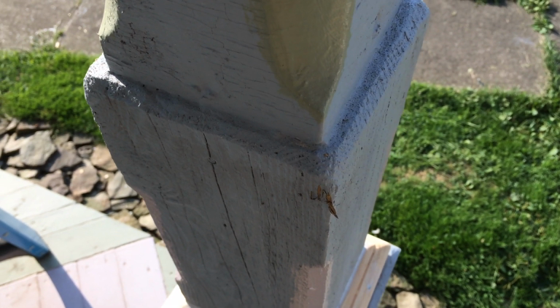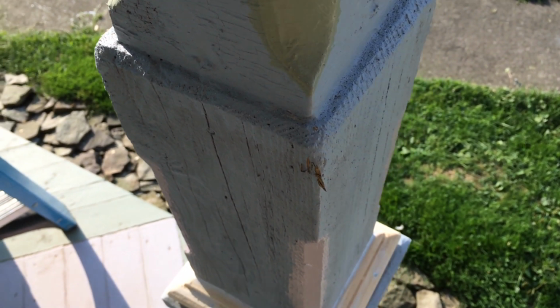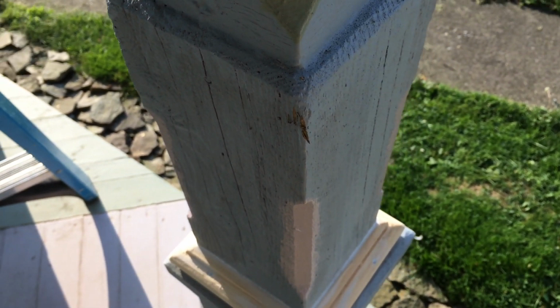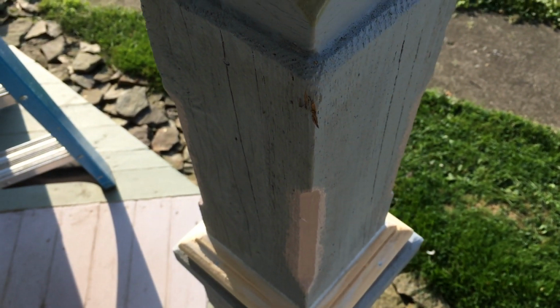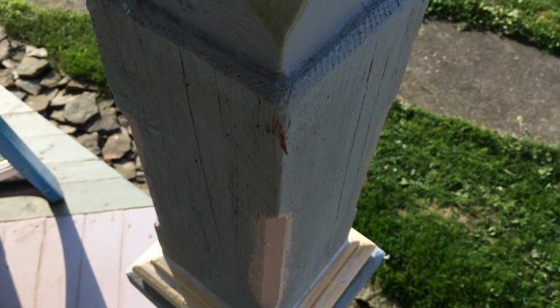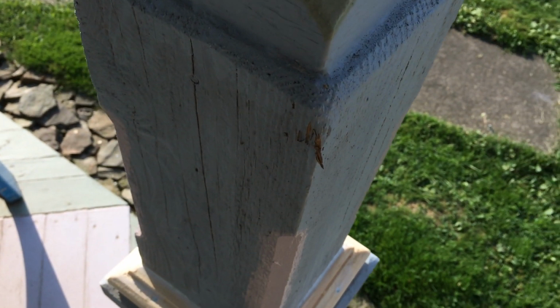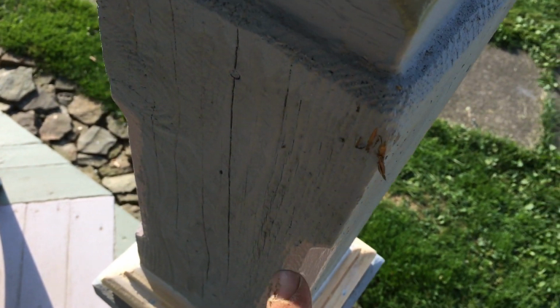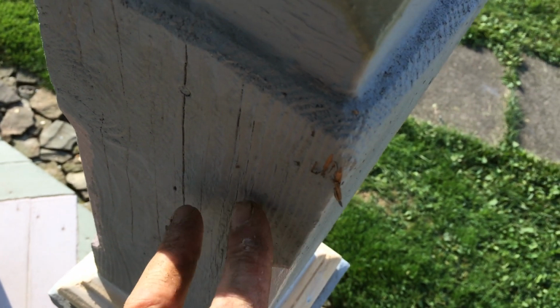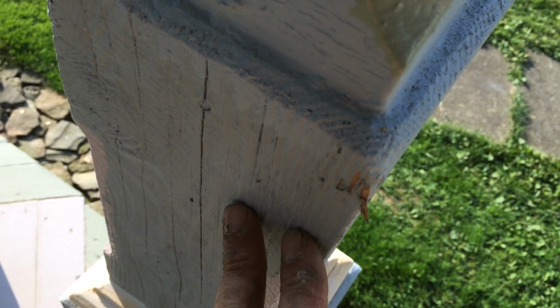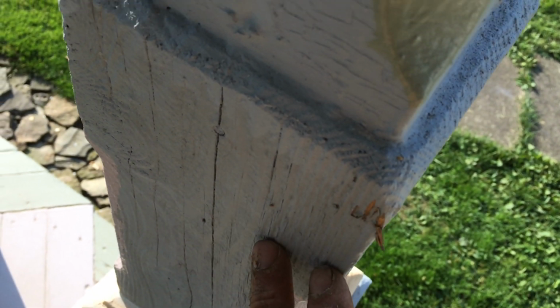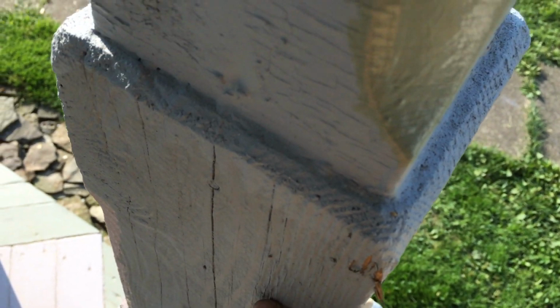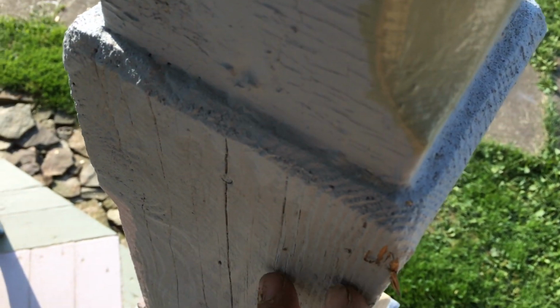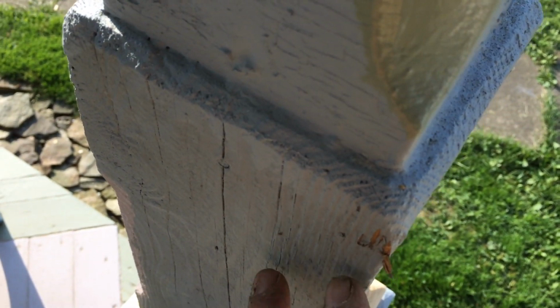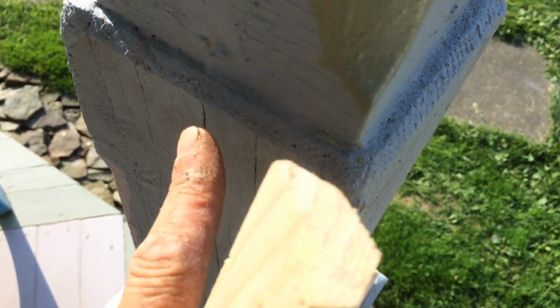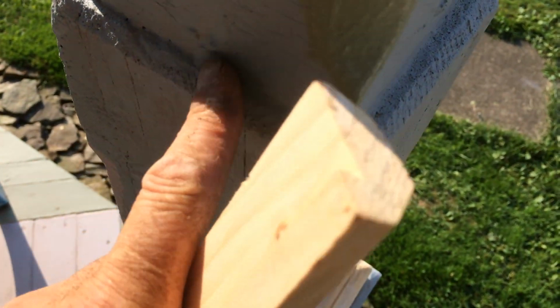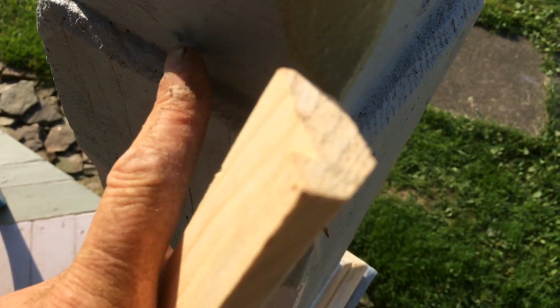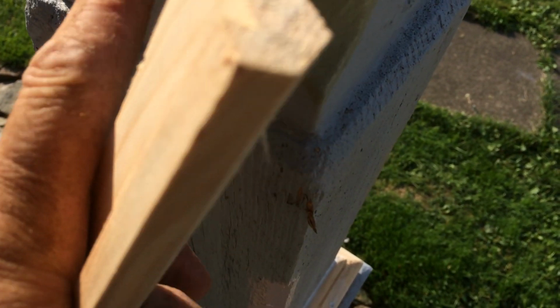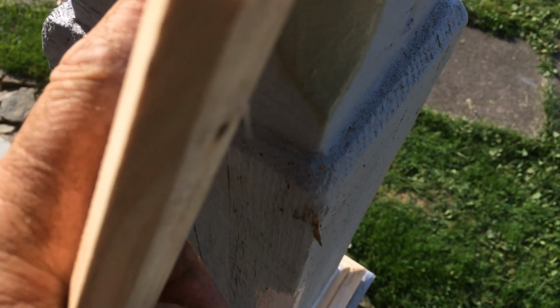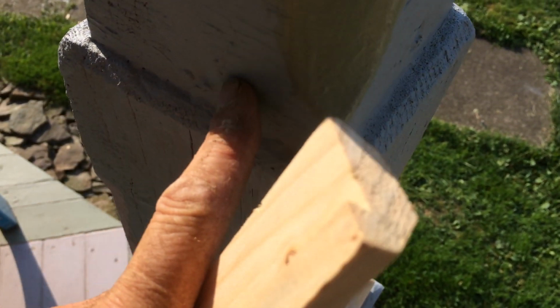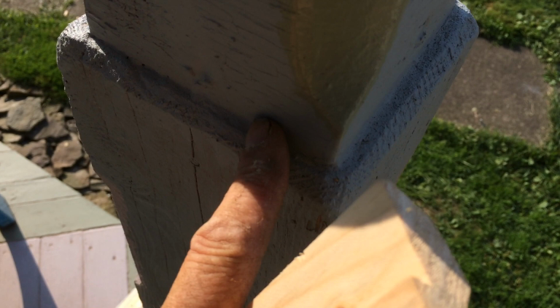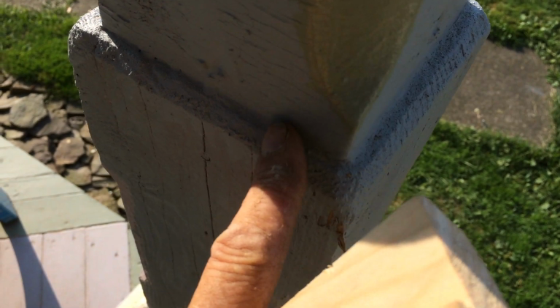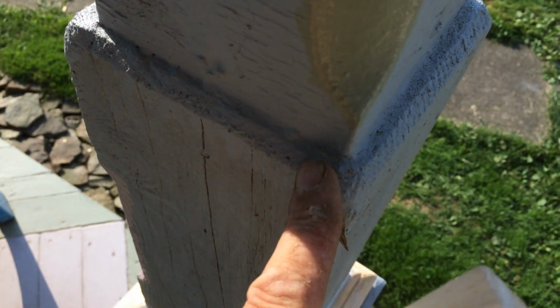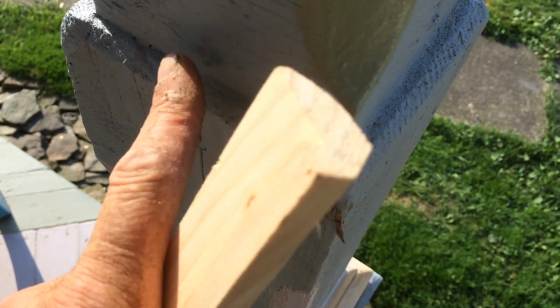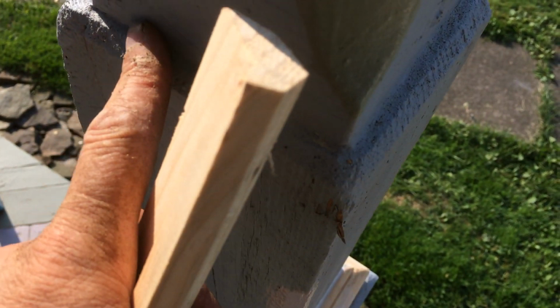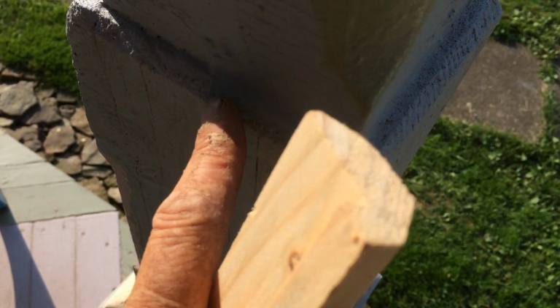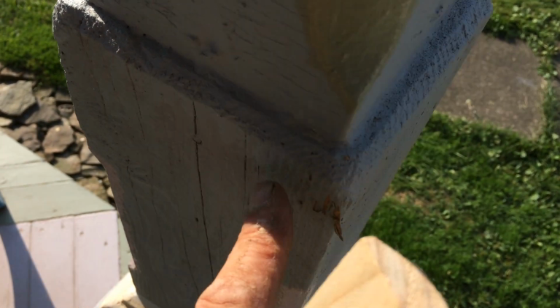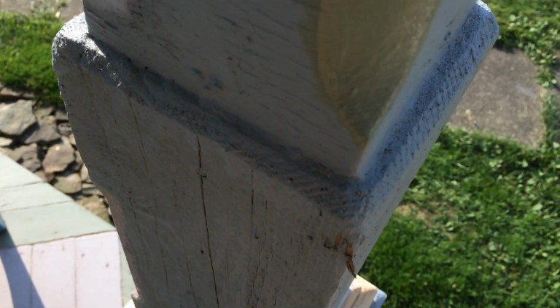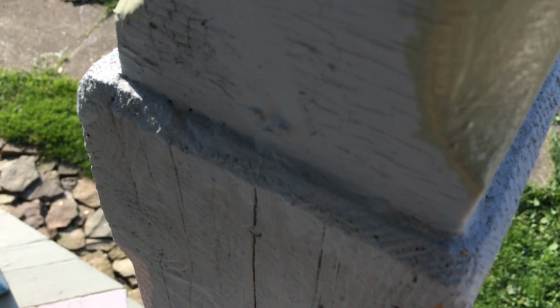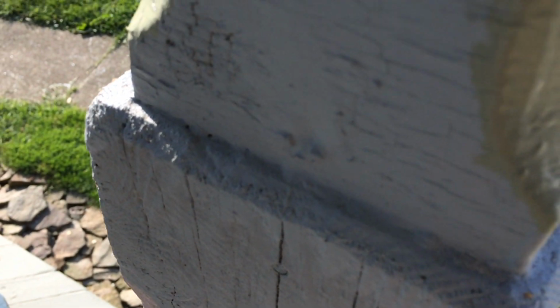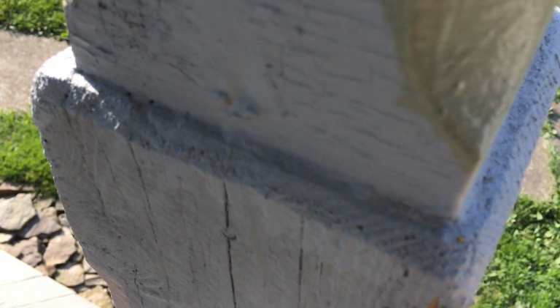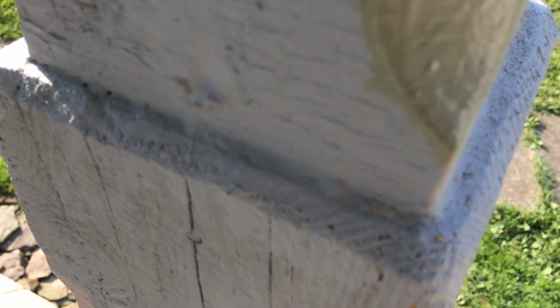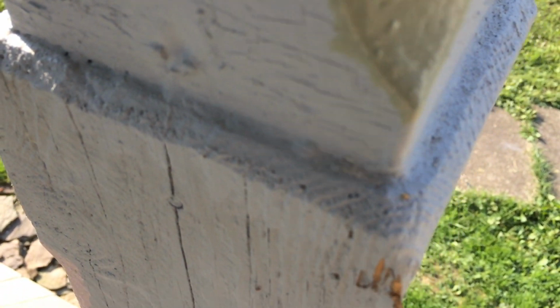On our posts we had a treated six by six, approximately, and because our porch posts were rotted when we purchased the home, we knew that we had to do some splicing here.